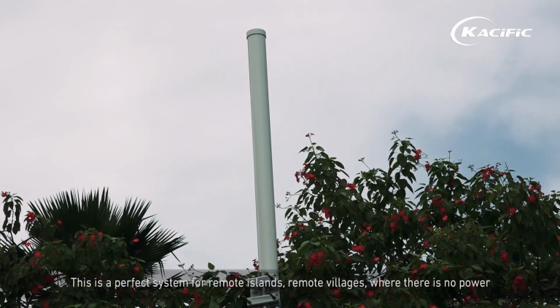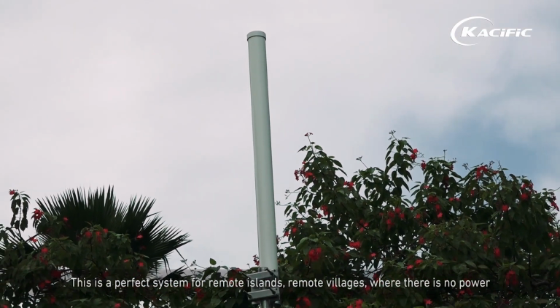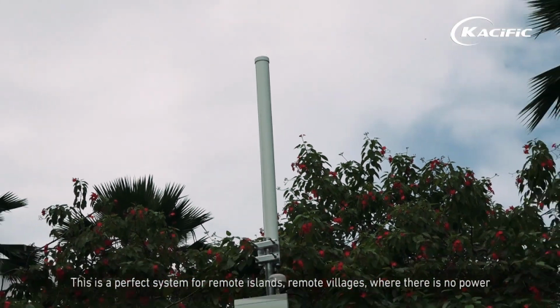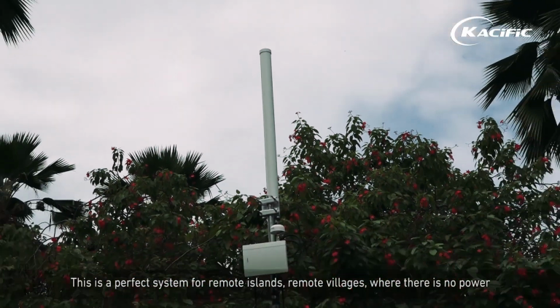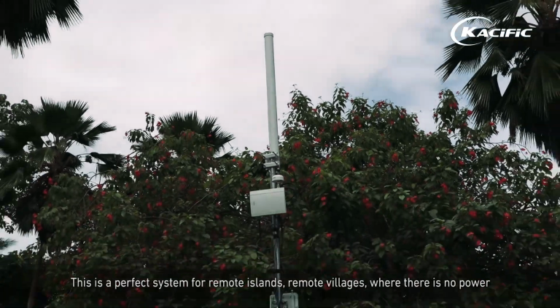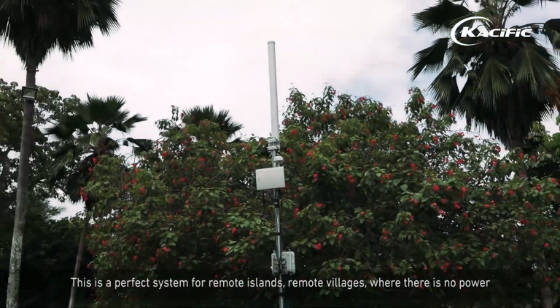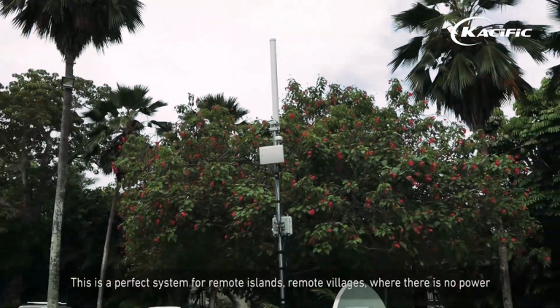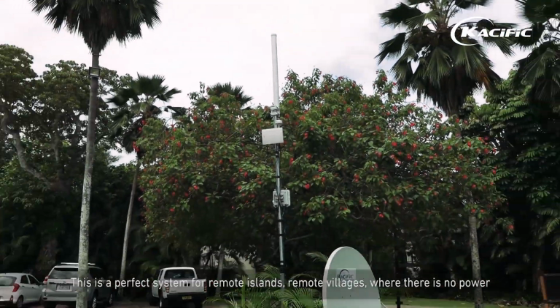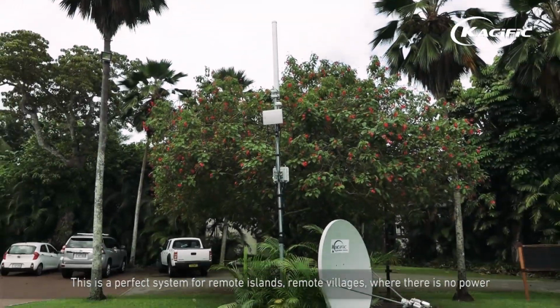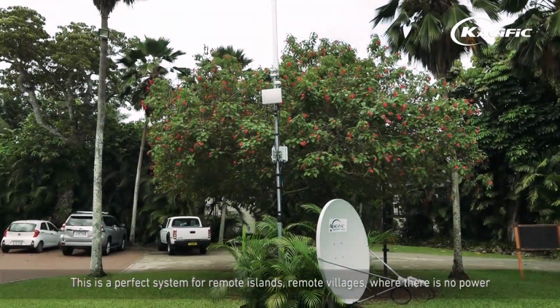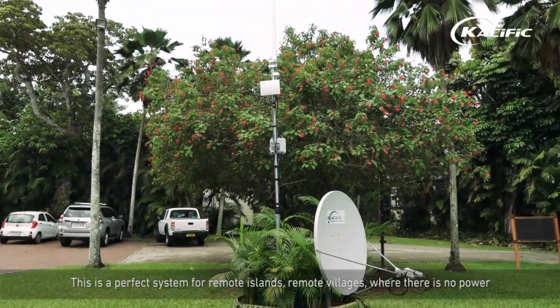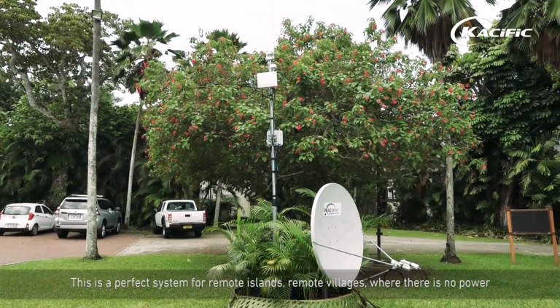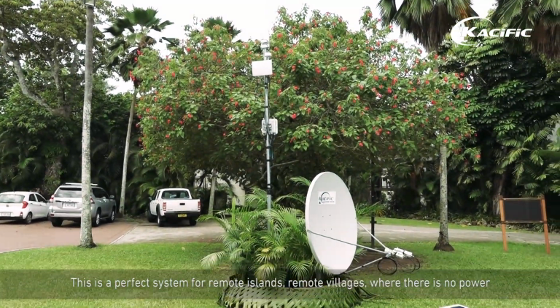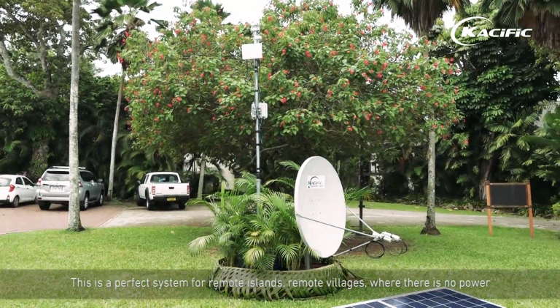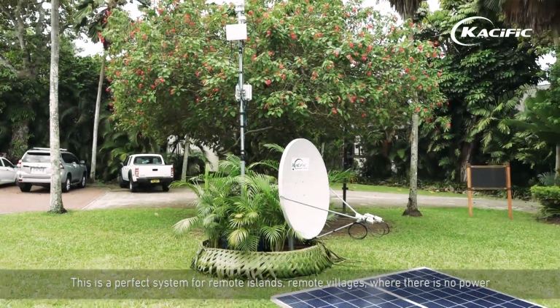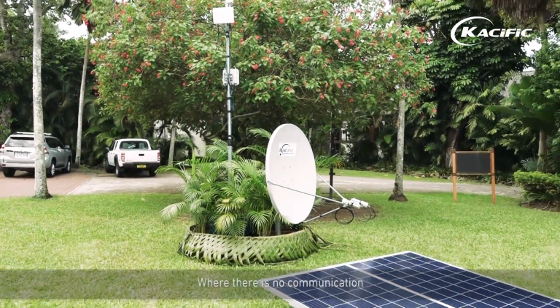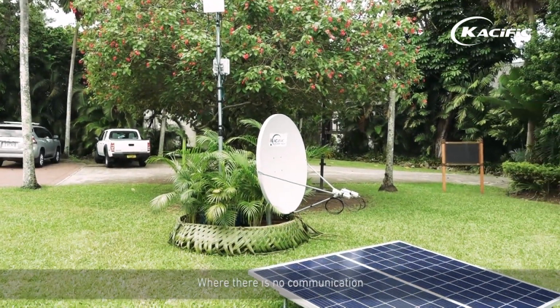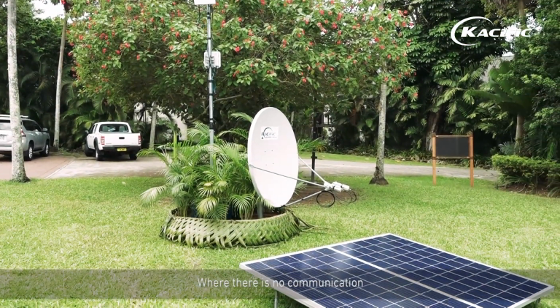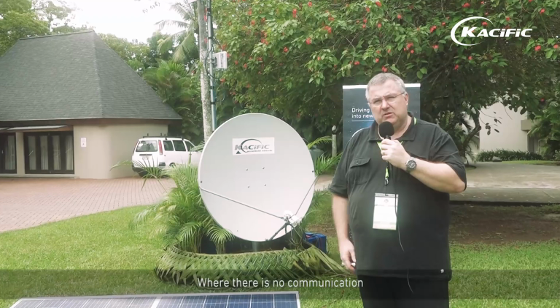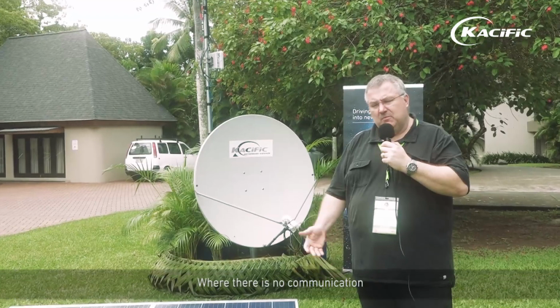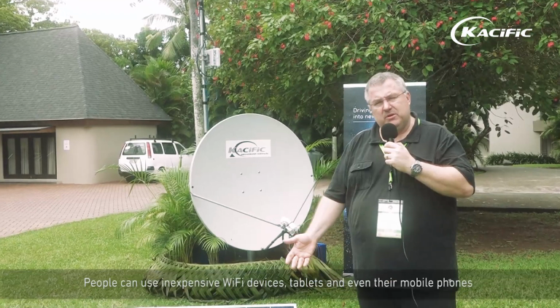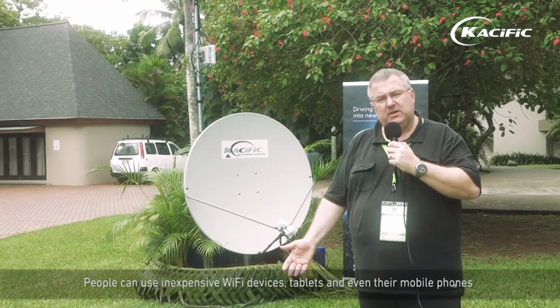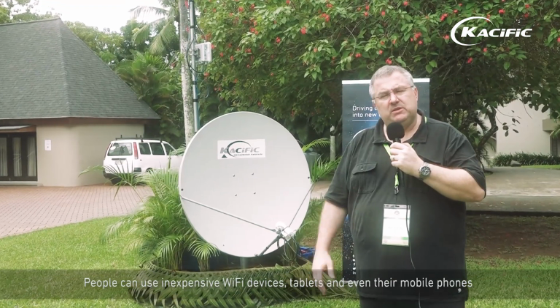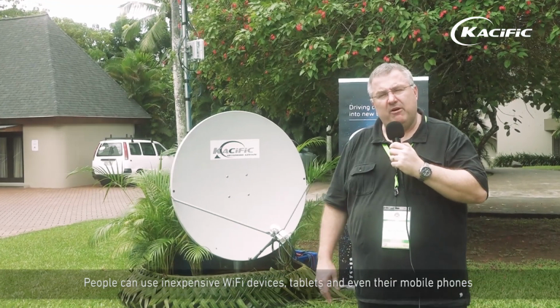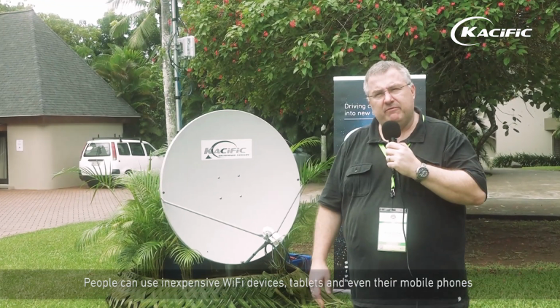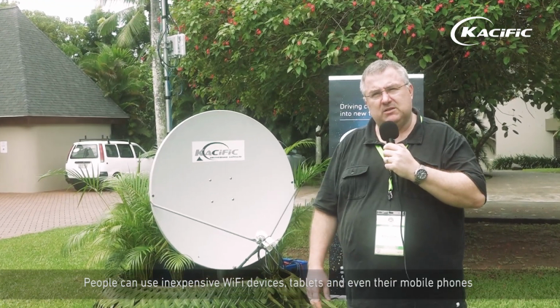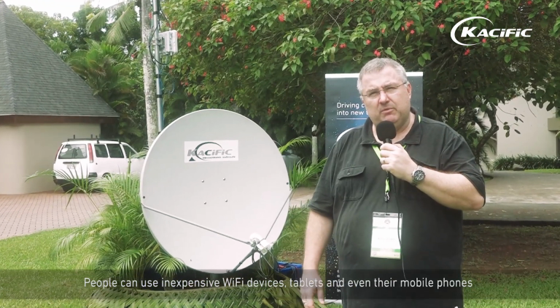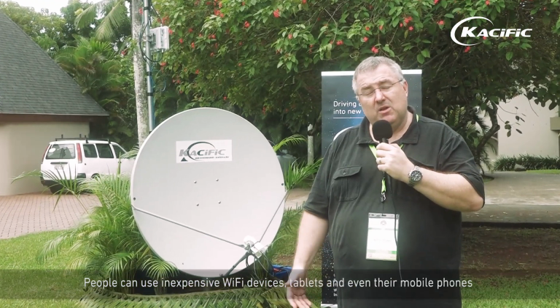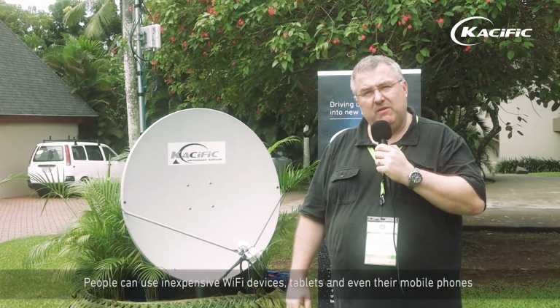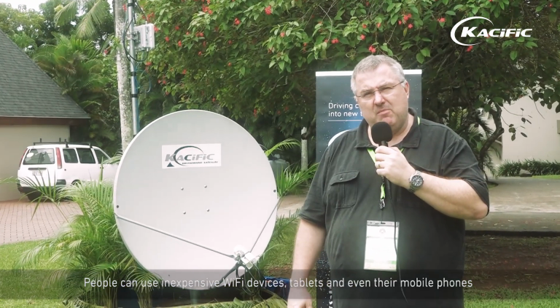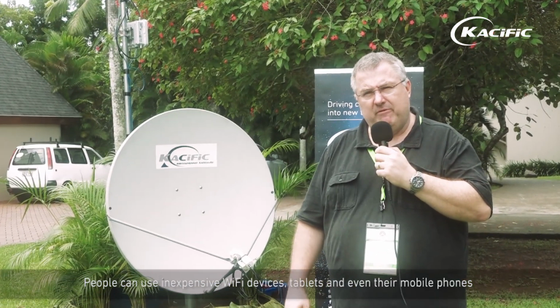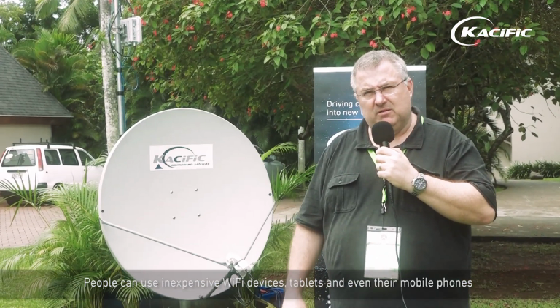This is a perfect system for remote islands and remote villages where there's no power and no communication. People can use inexpensive wifi devices, tablets, and even their mobile phones.